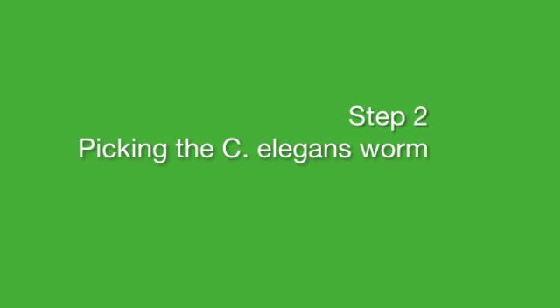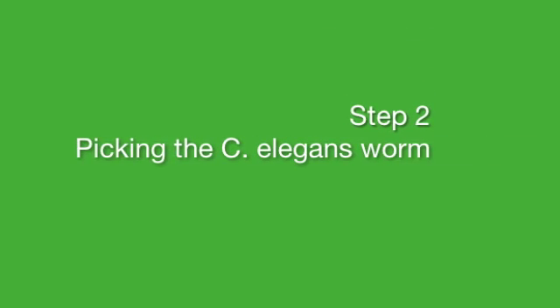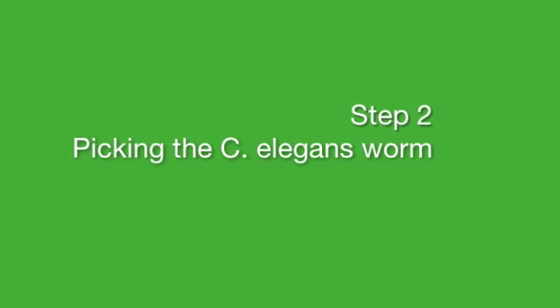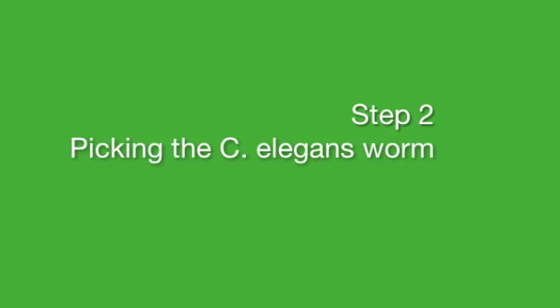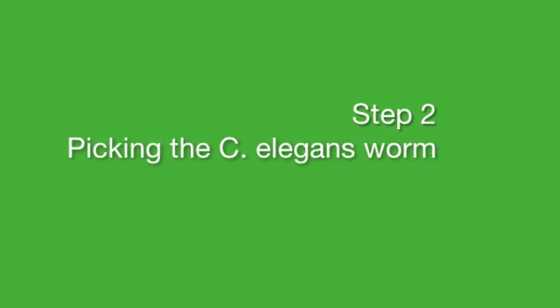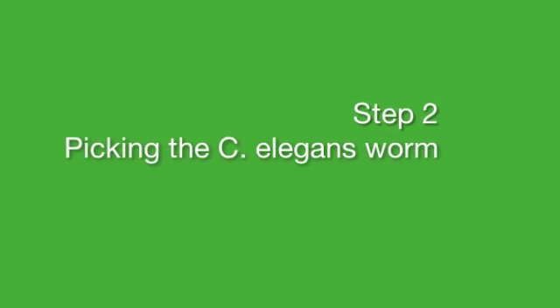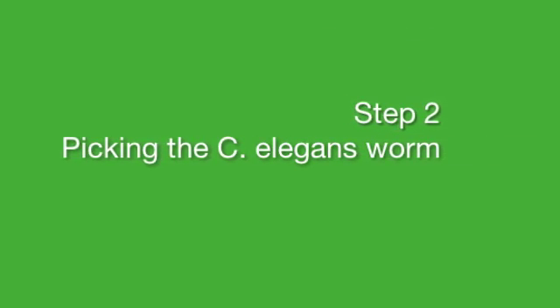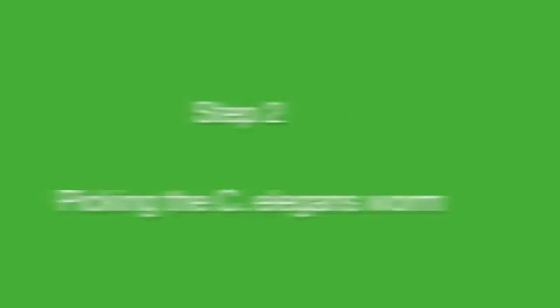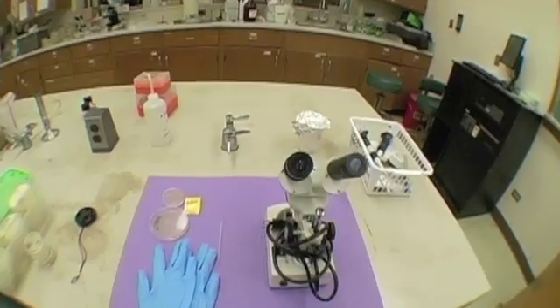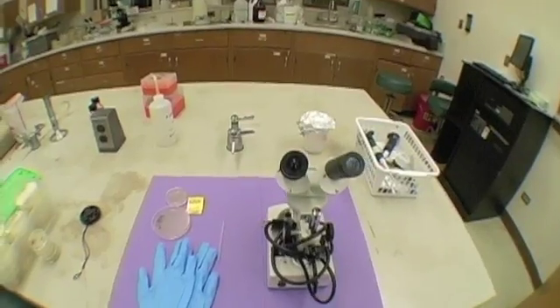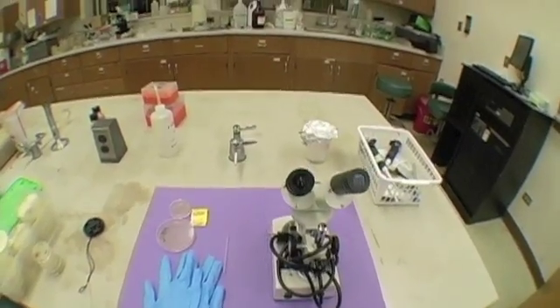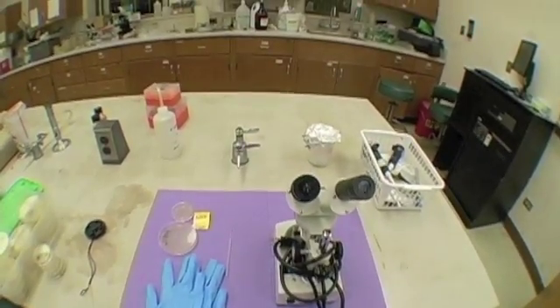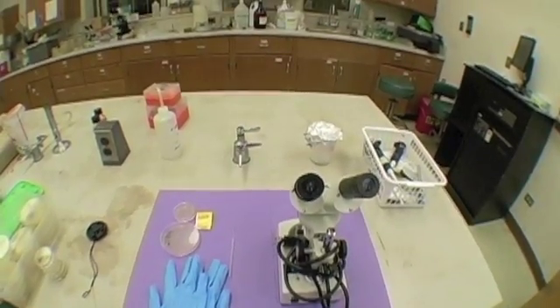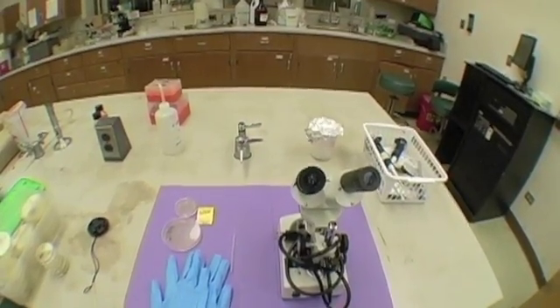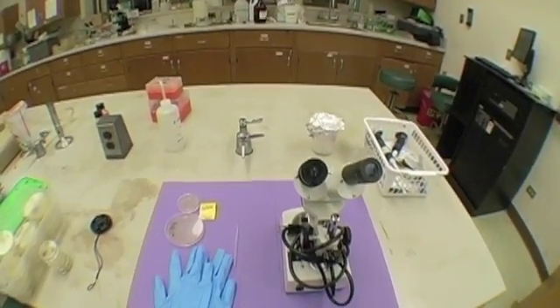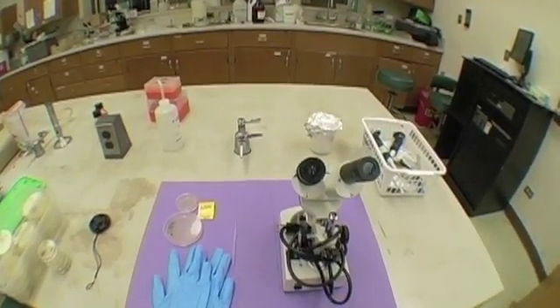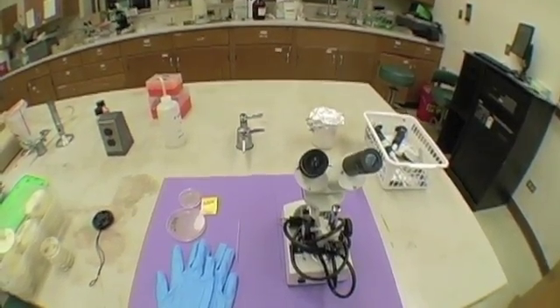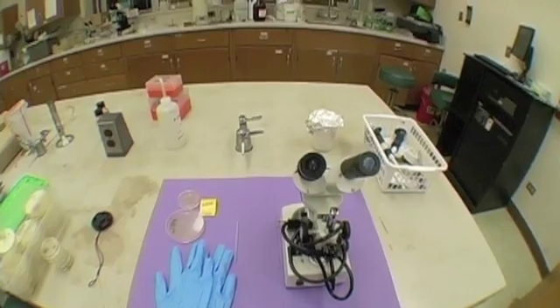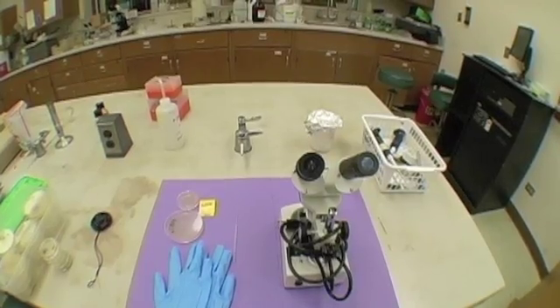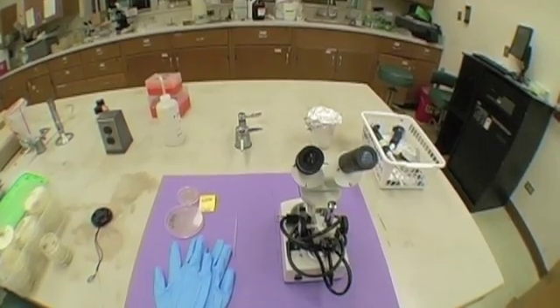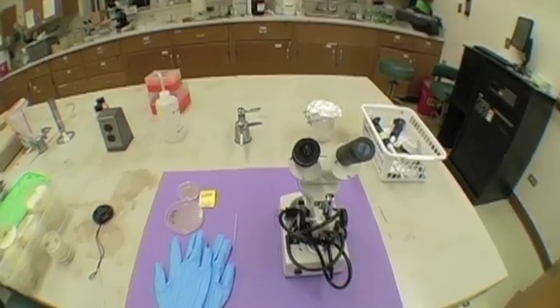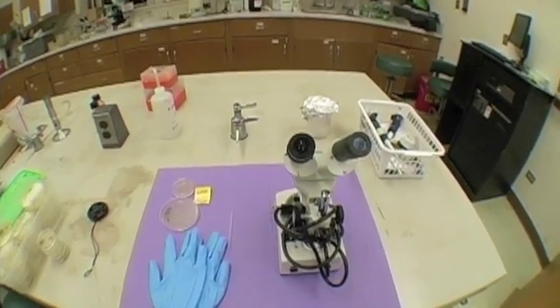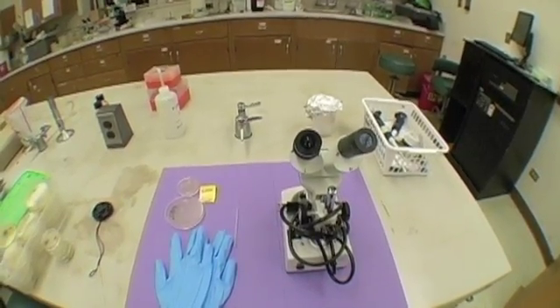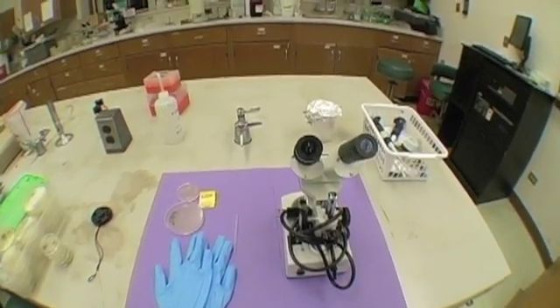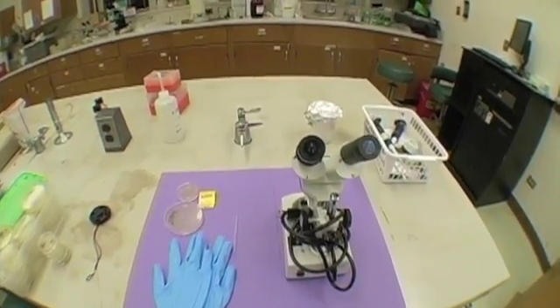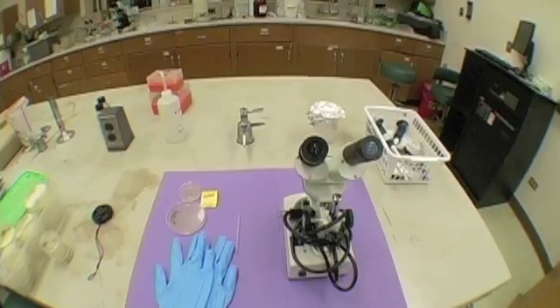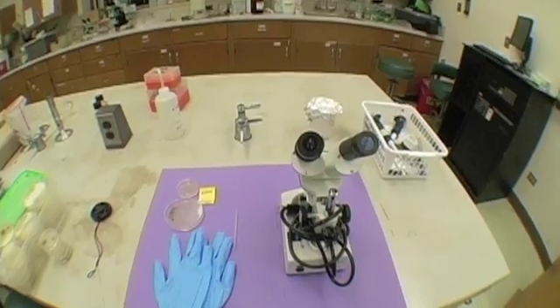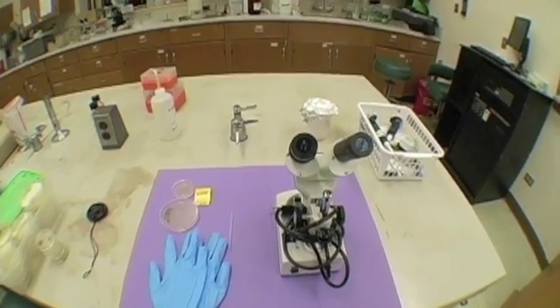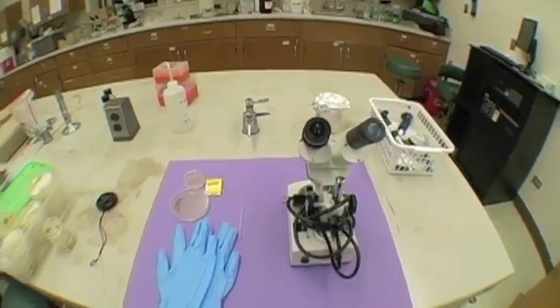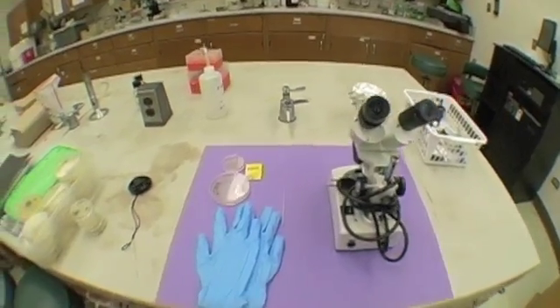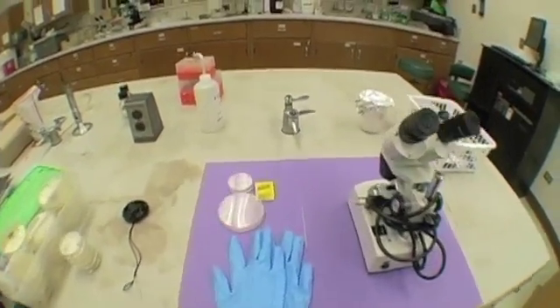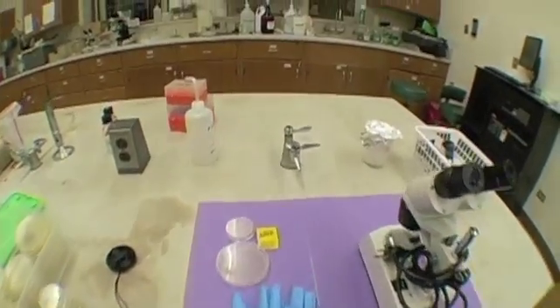Step two: picking the C. elegans worm. What you will need: a pair of gloves, two petri dishes, a set of matches, and a dissecting microscope. And don't forget your freshly made worm pick.